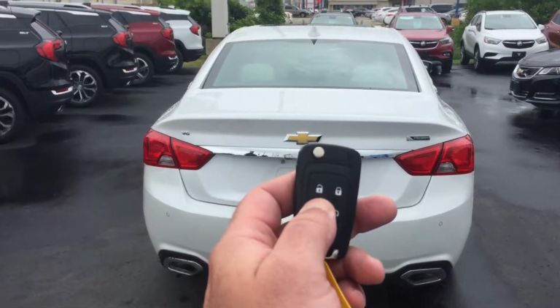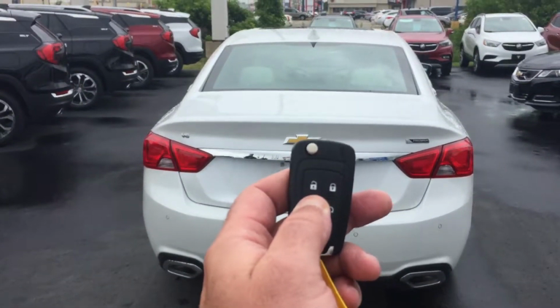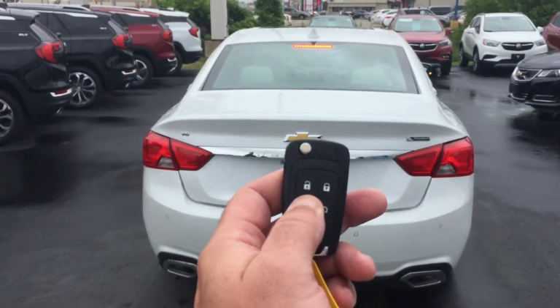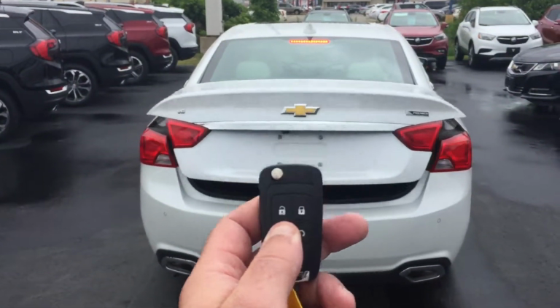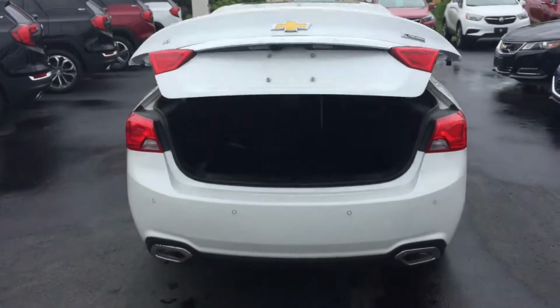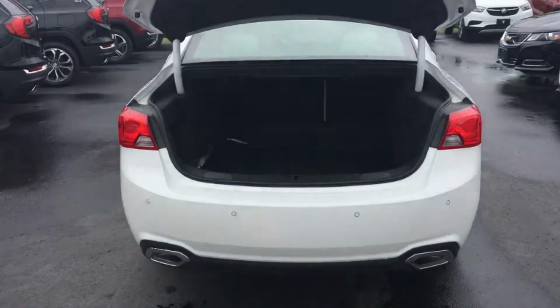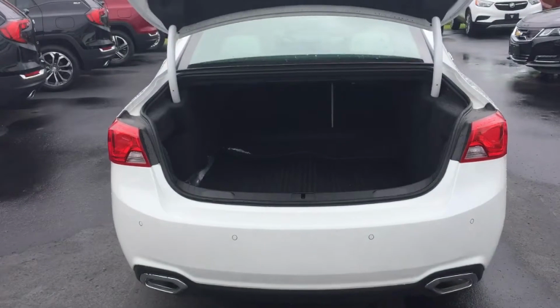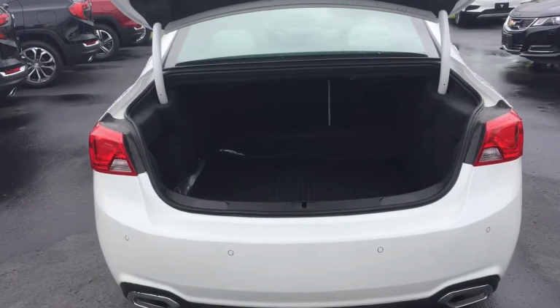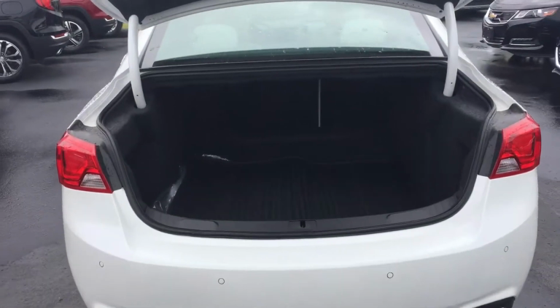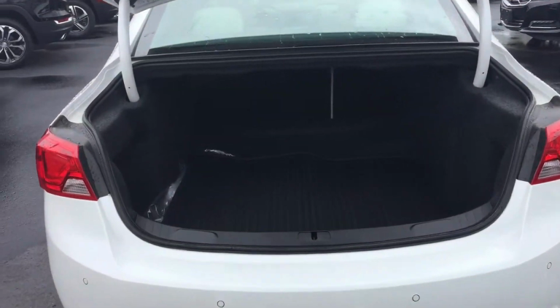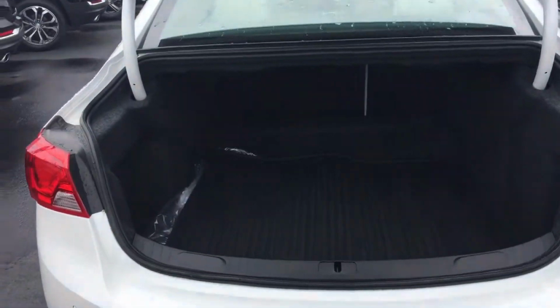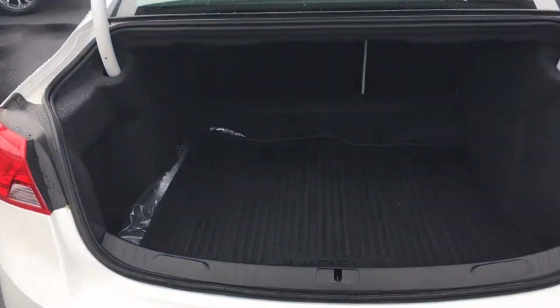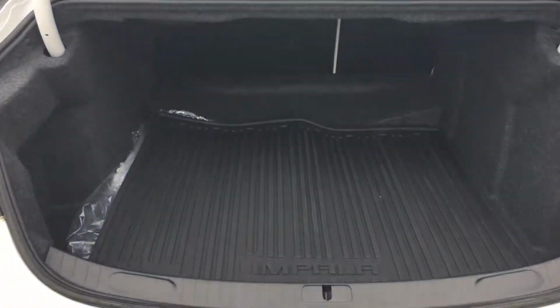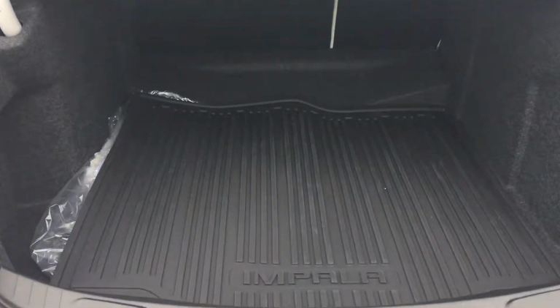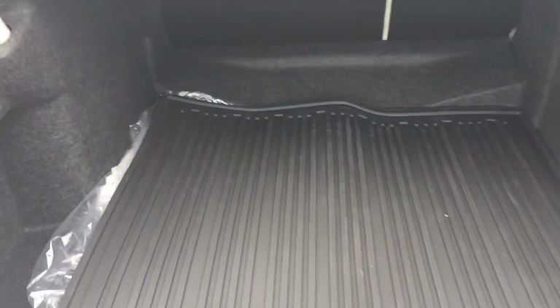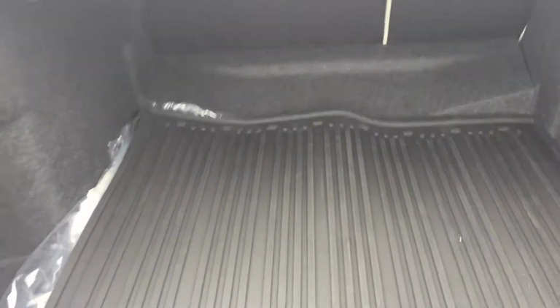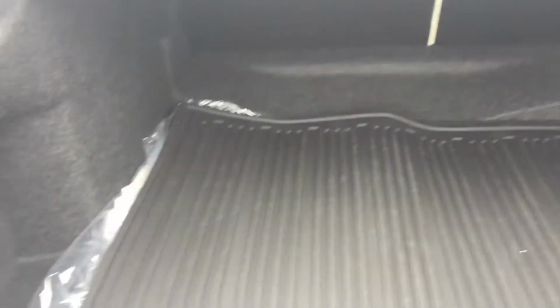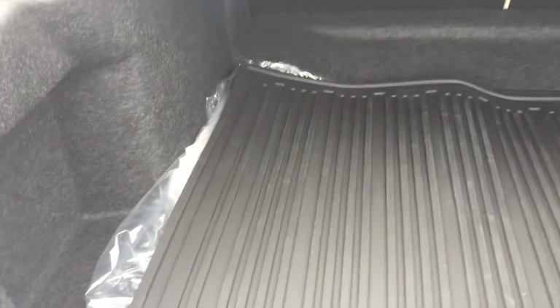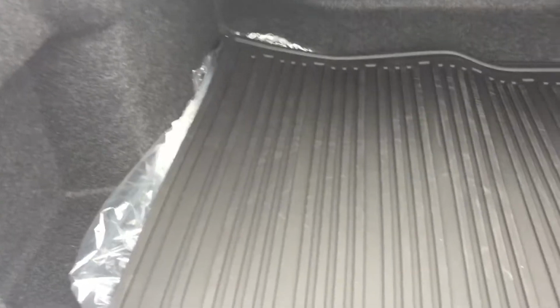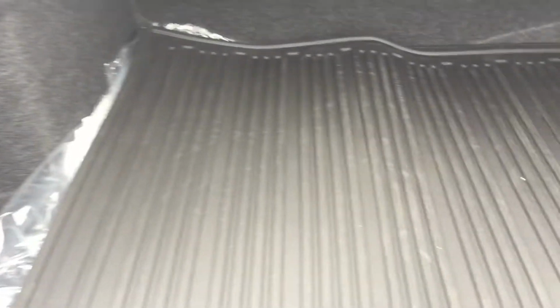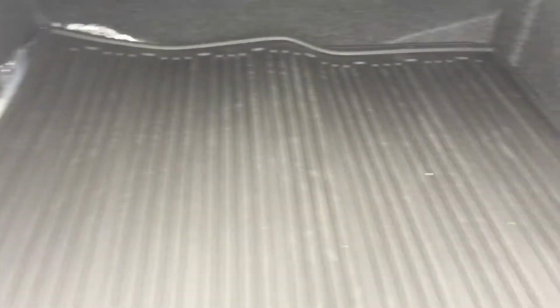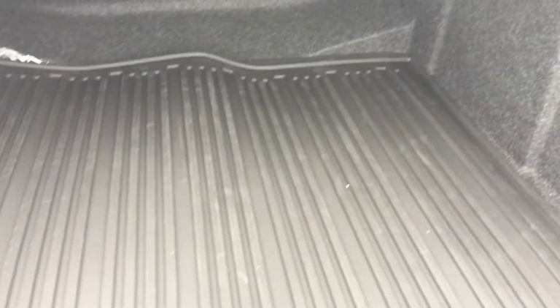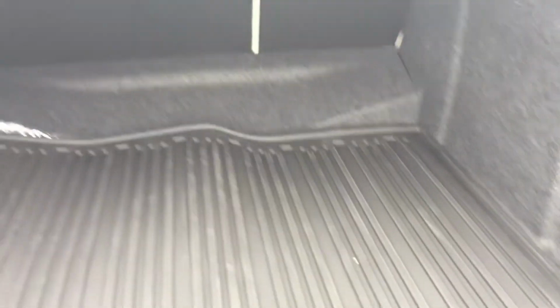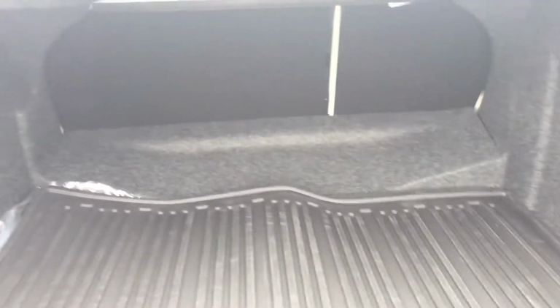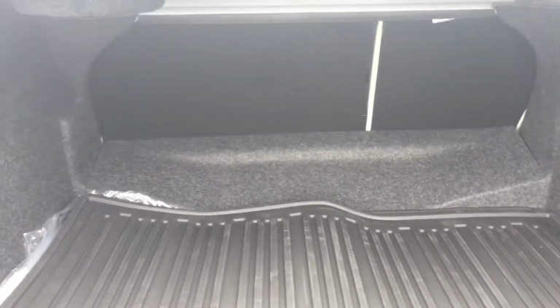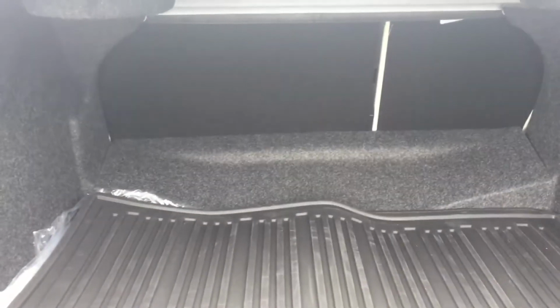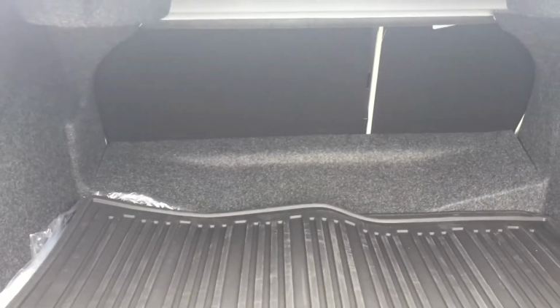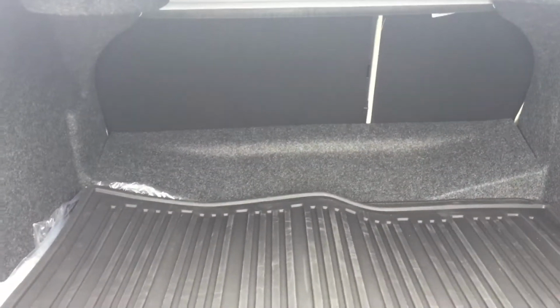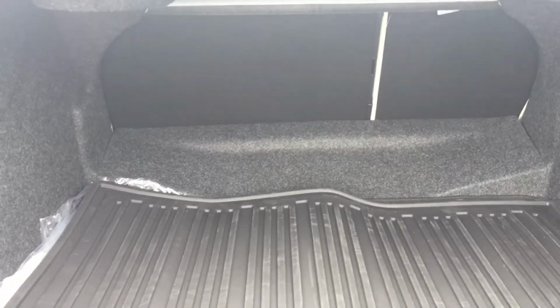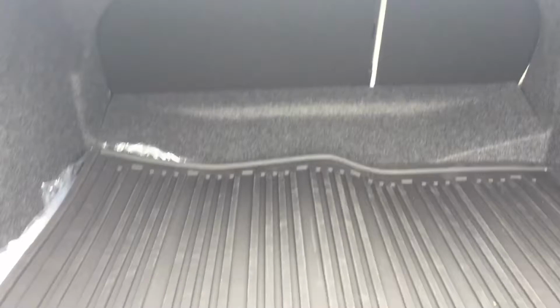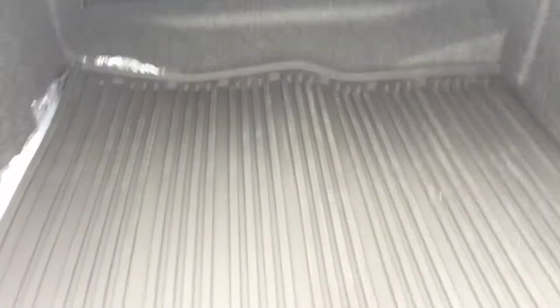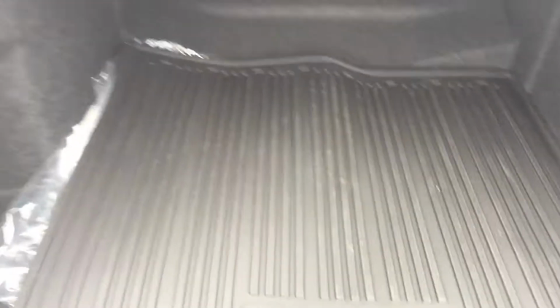It also has remote start, so in the winter or summer you can have the car cool or hot when you get into it — you just start it from your house. All-weather mats throughout the vehicle, a nice big trunk, and those back seats fold down nice and easy if you need some extra space back there.